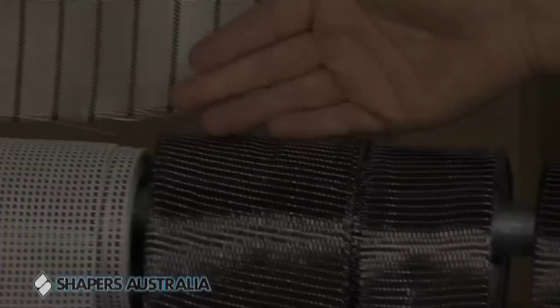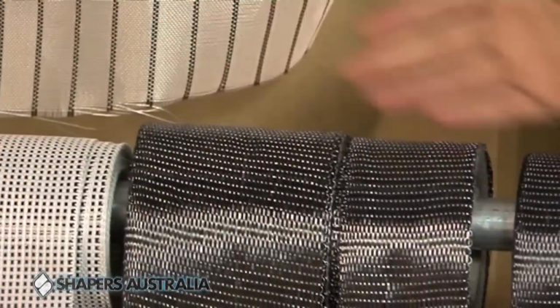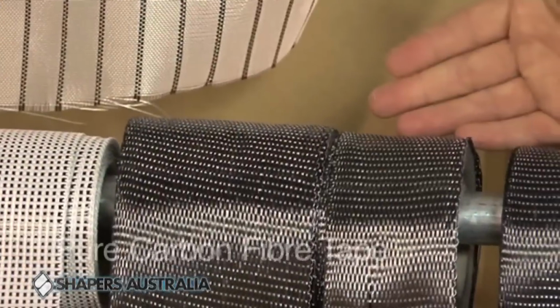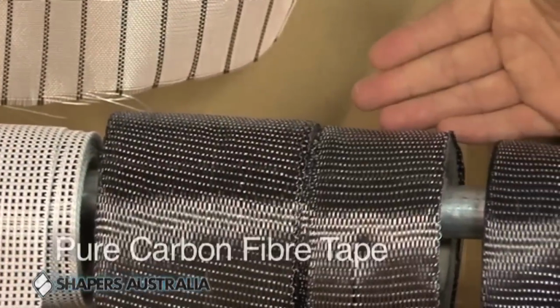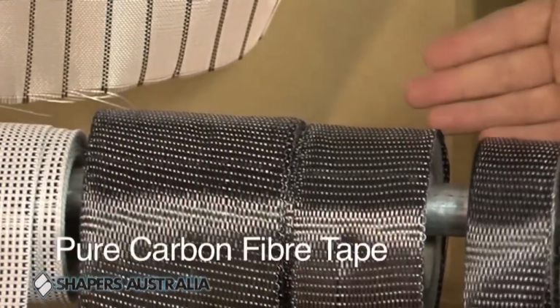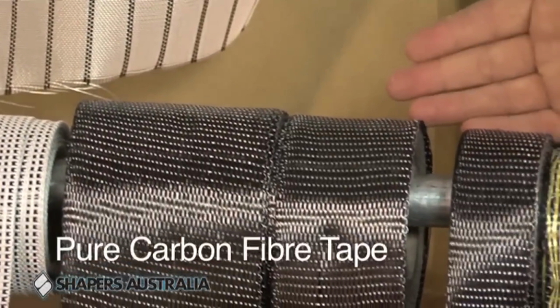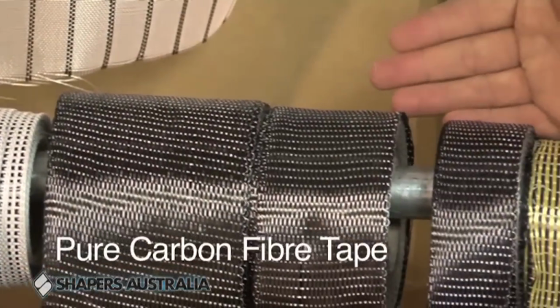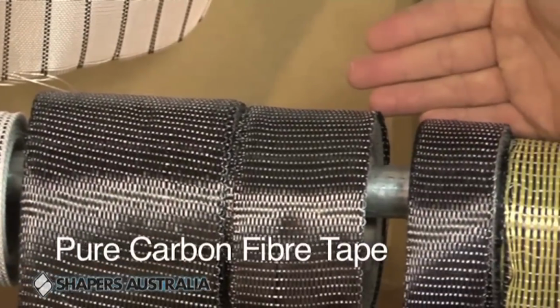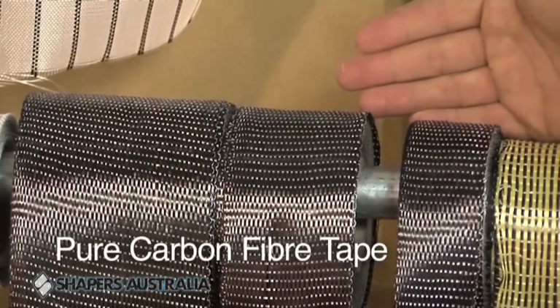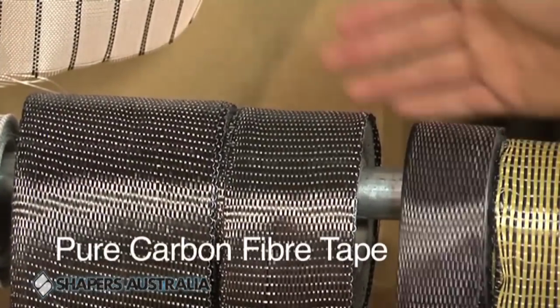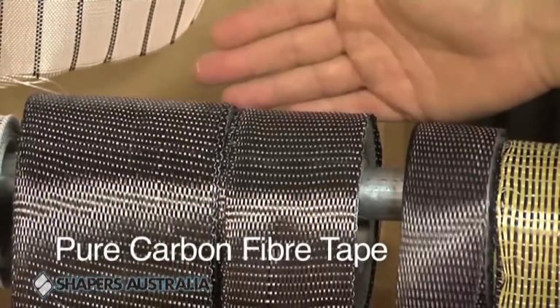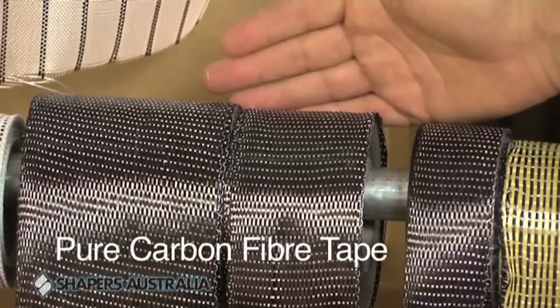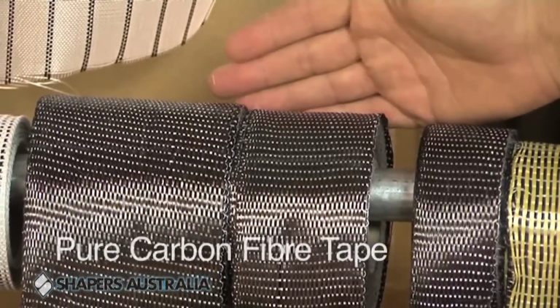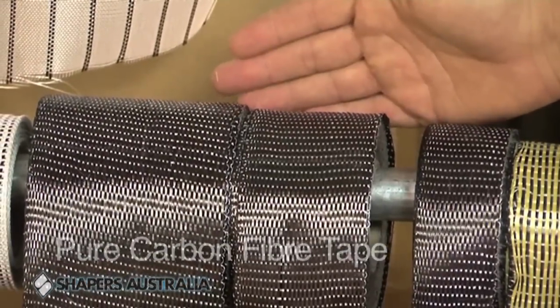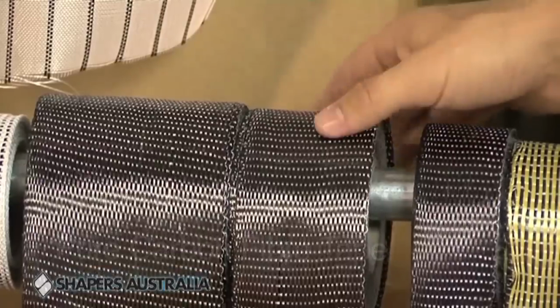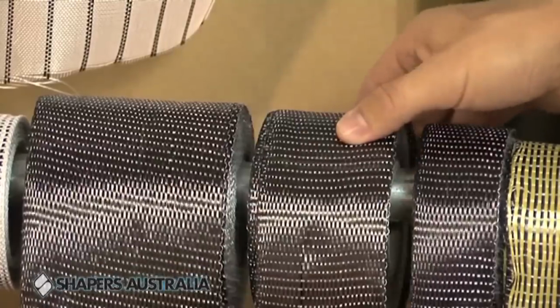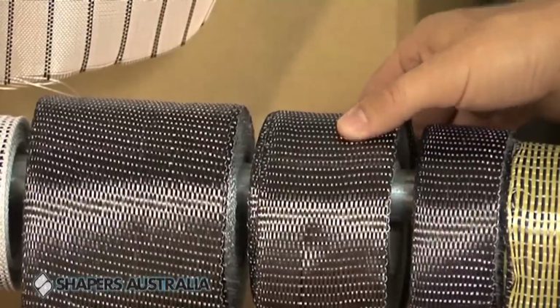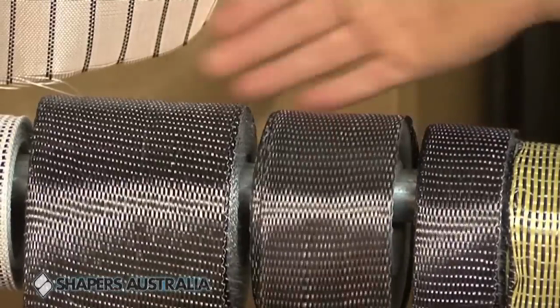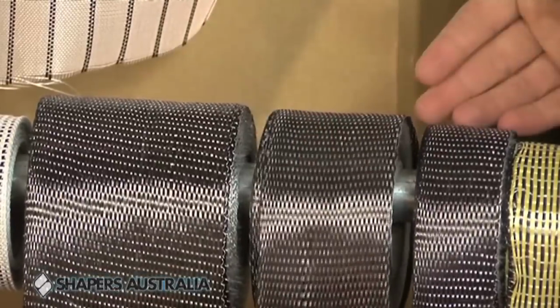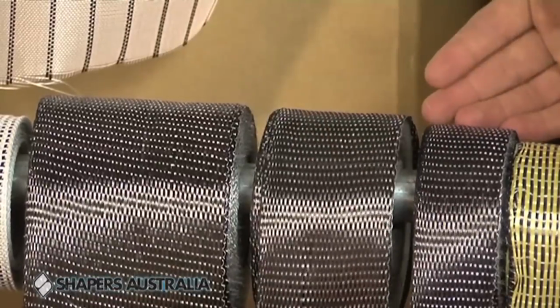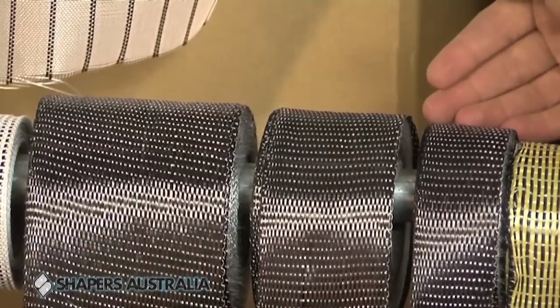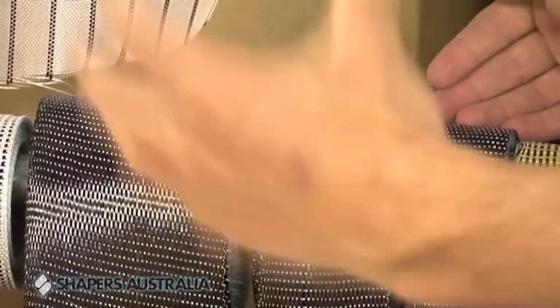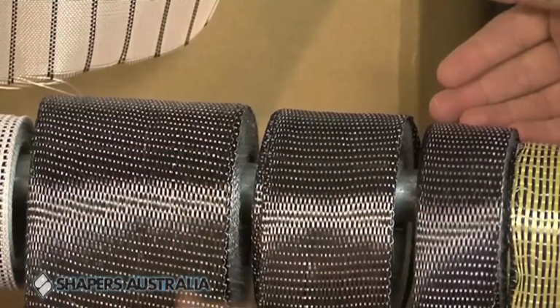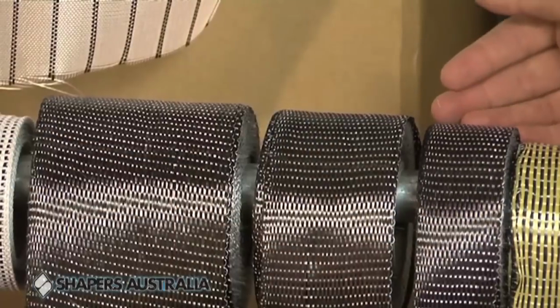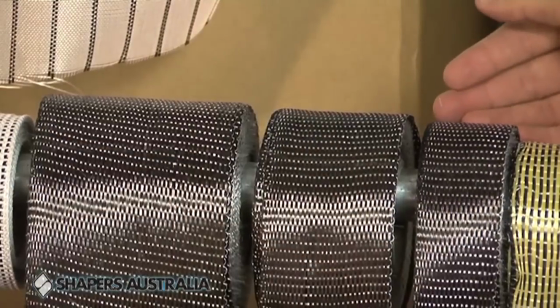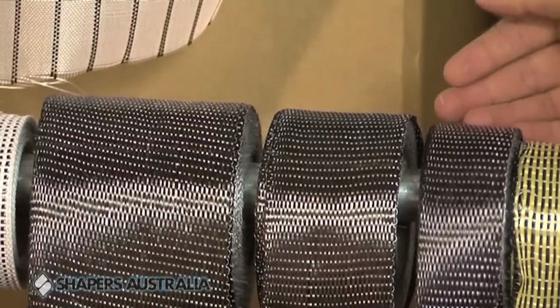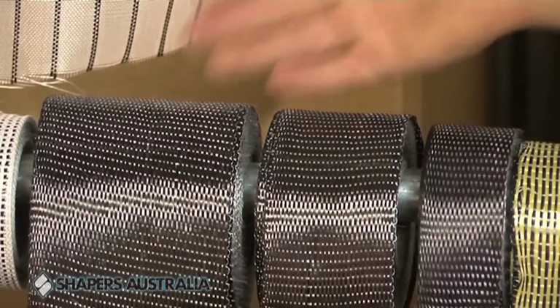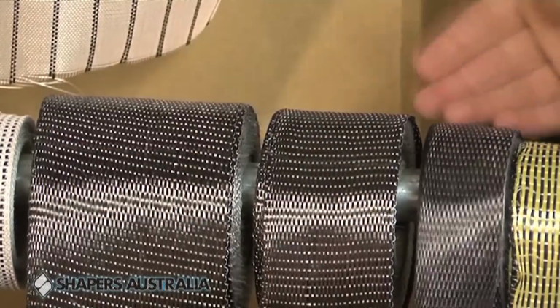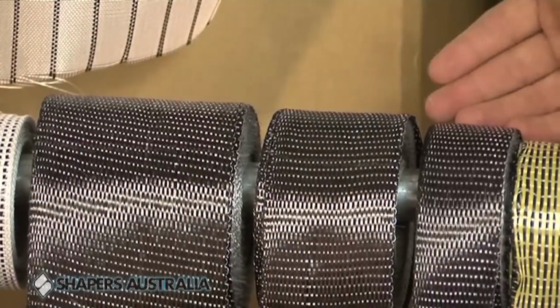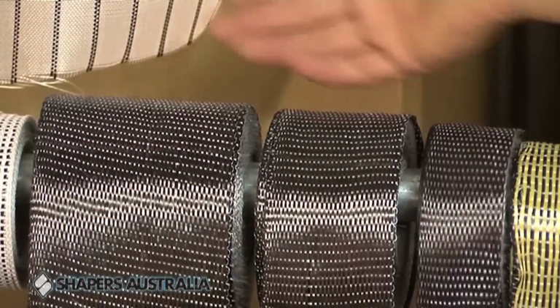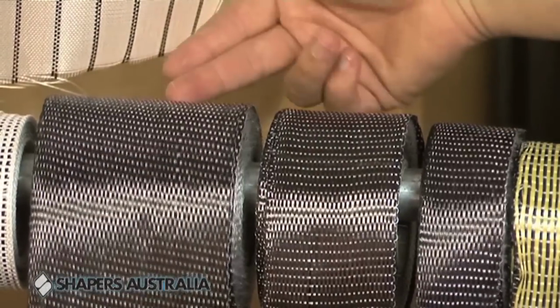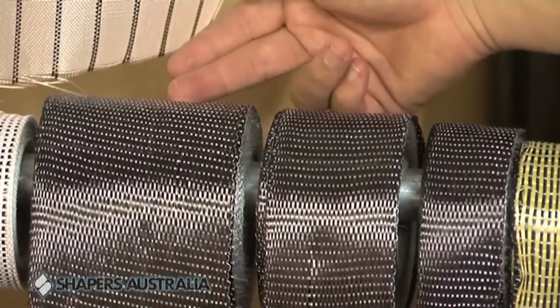These are your carbon — straight carbon tapes — unidirectional, really popular. We've got three different sizes here. We do more sizes than that but these are classic sizes. This is a 100 mil.